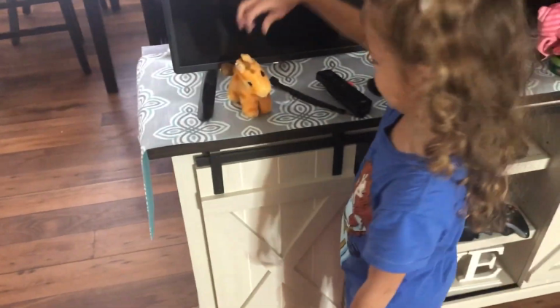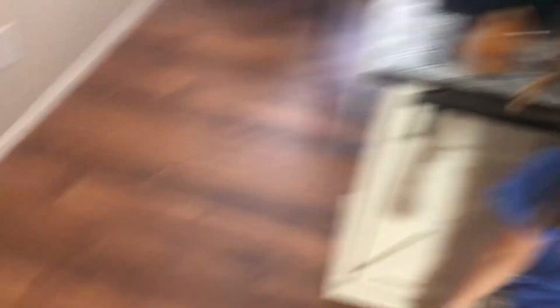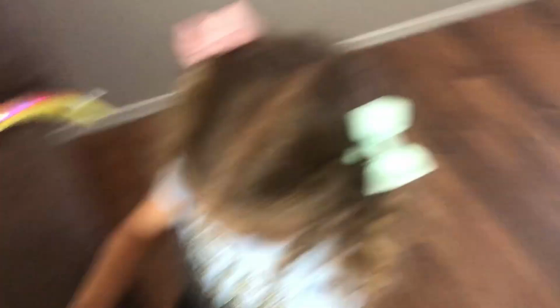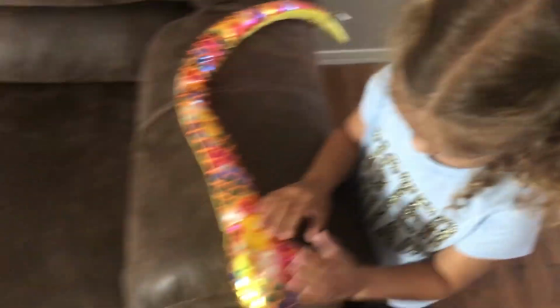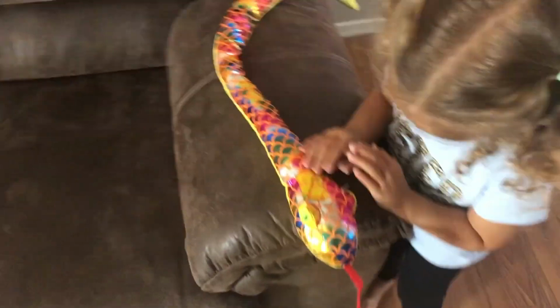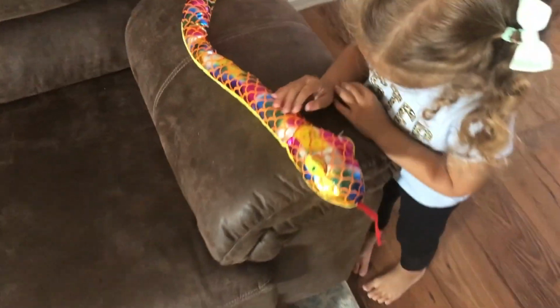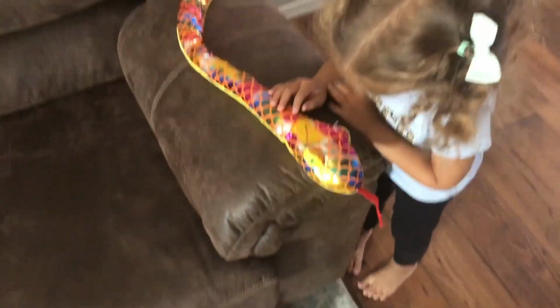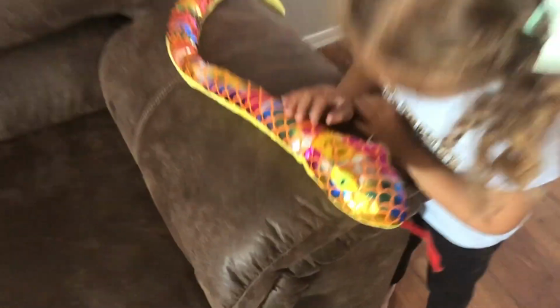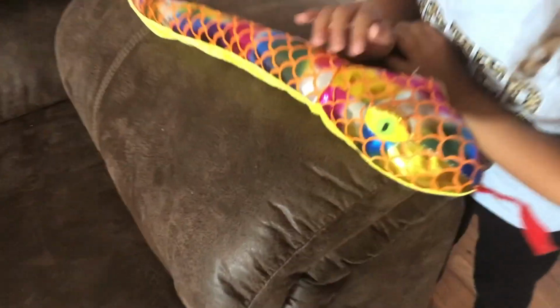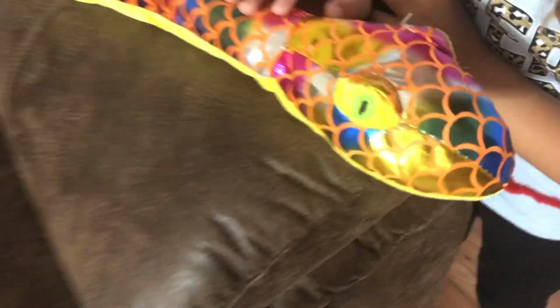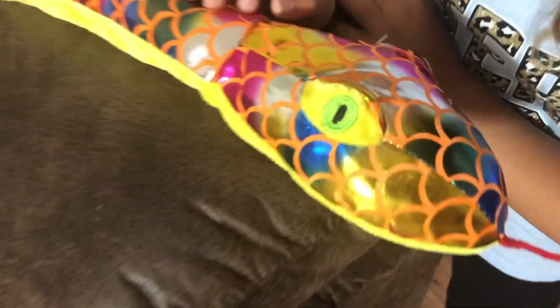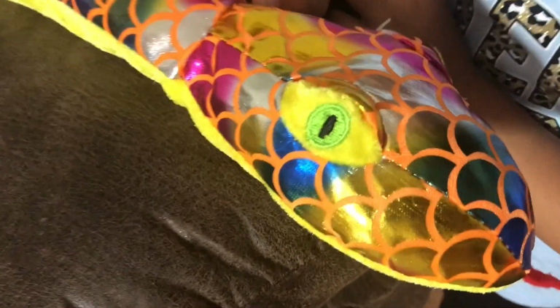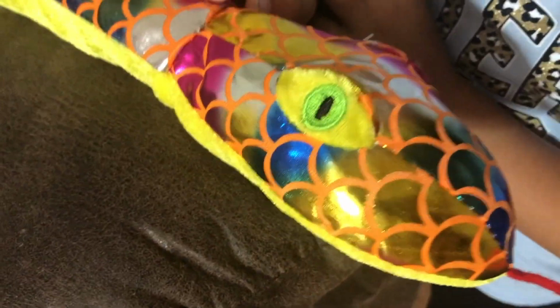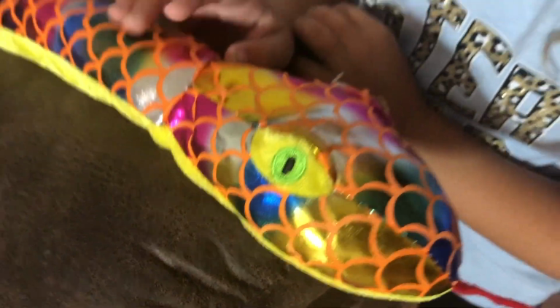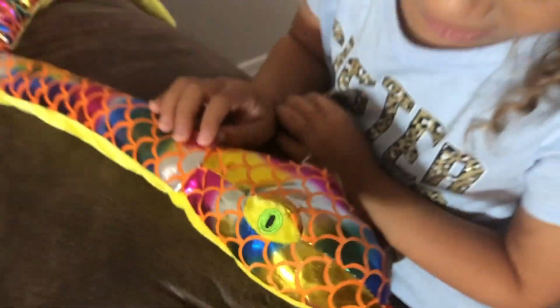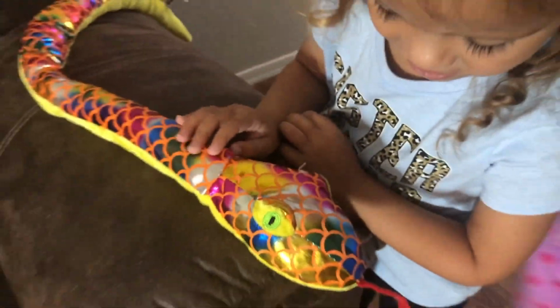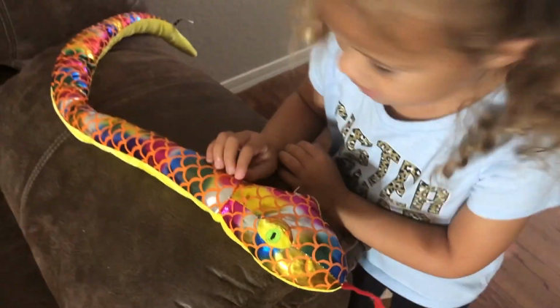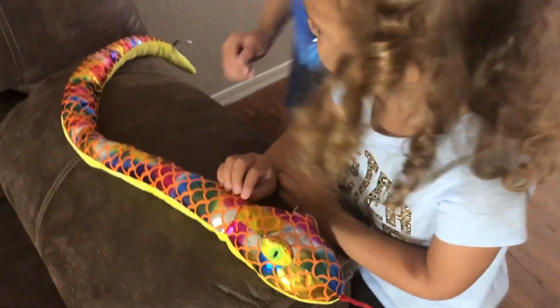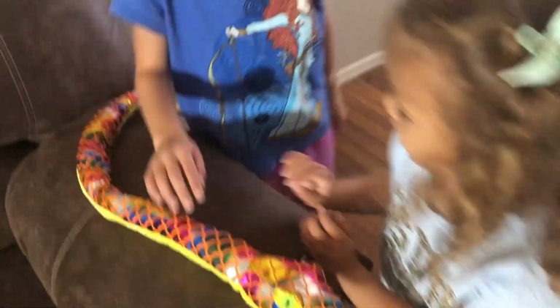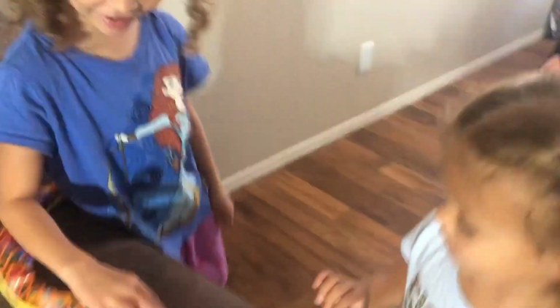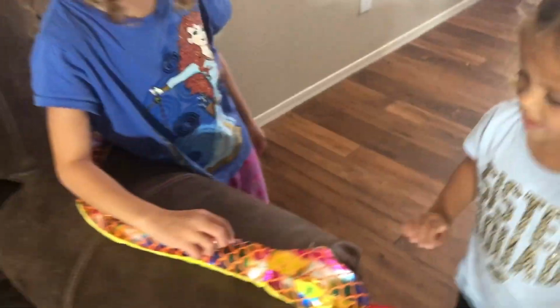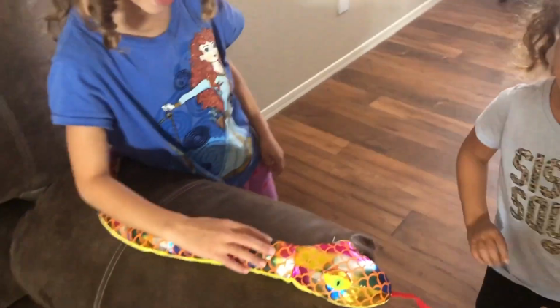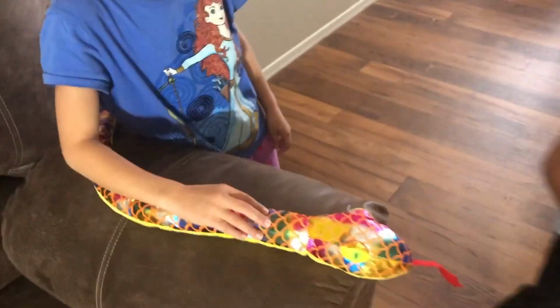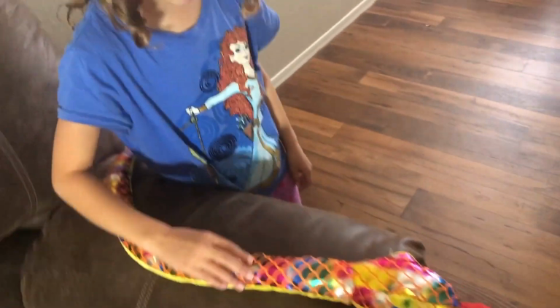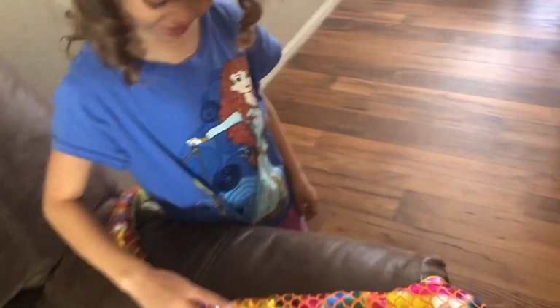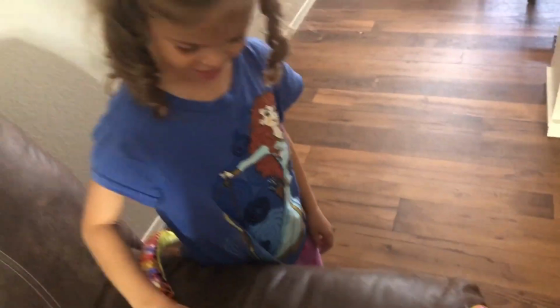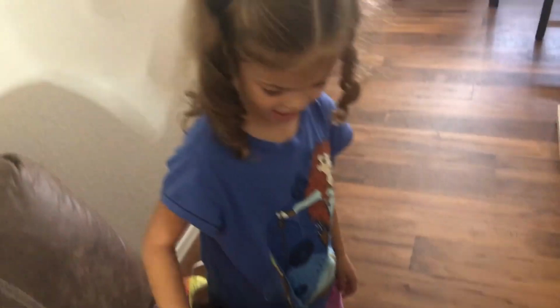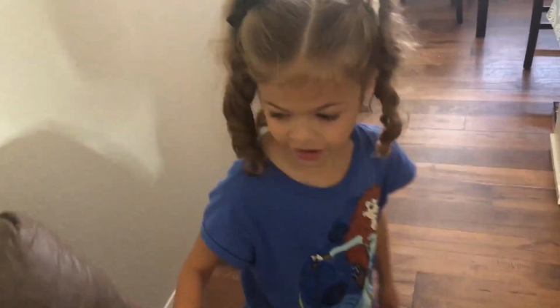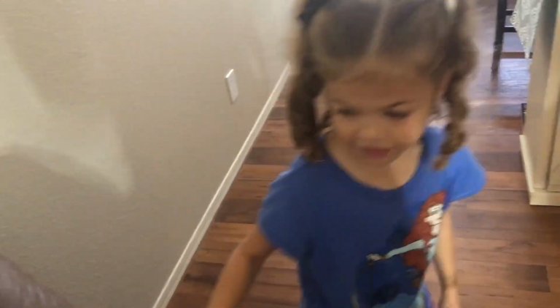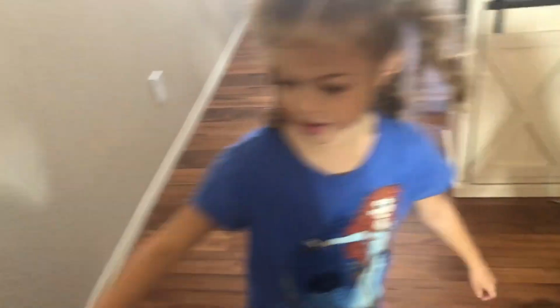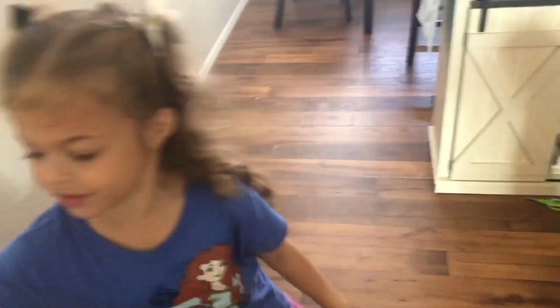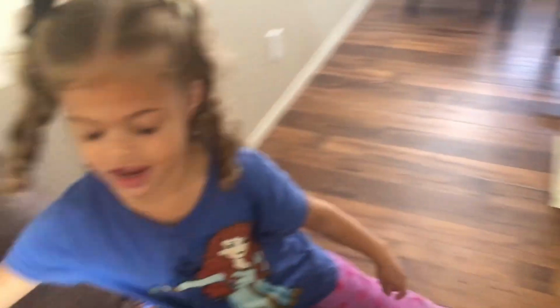Oh, we have a snake over here. He has beautiful skin. There's another snake.